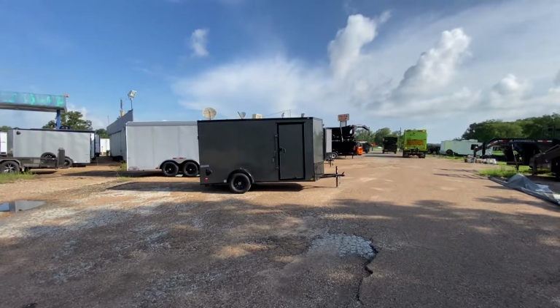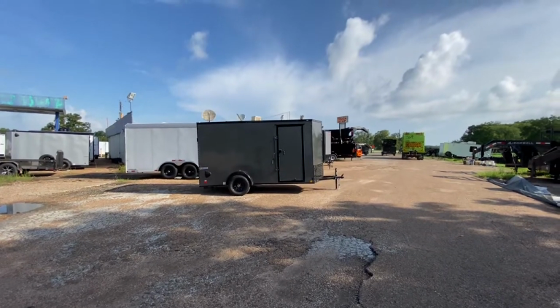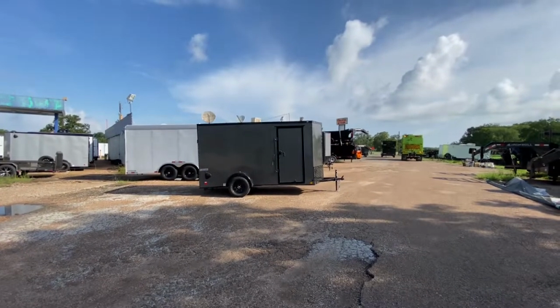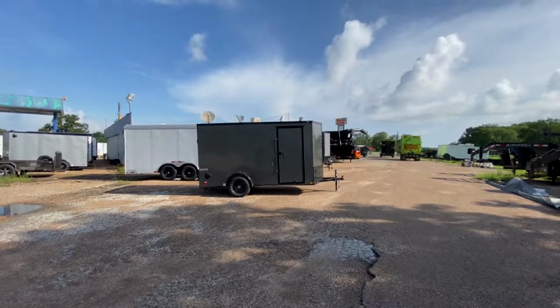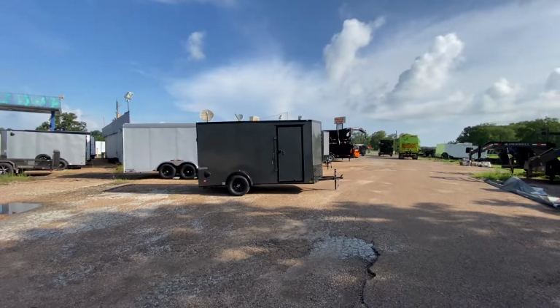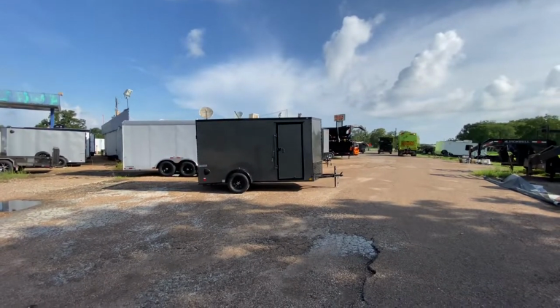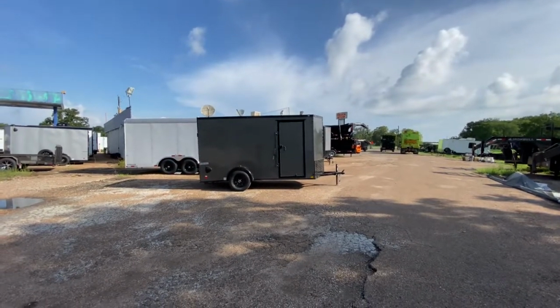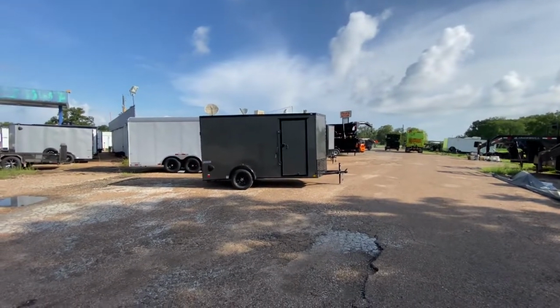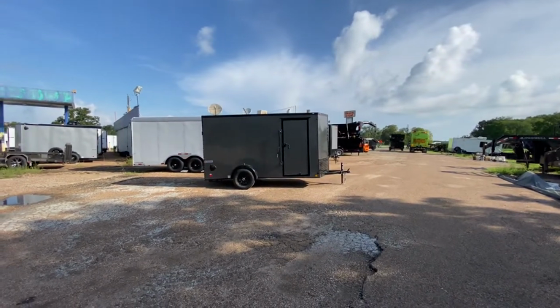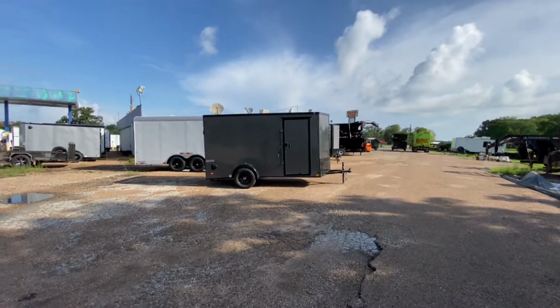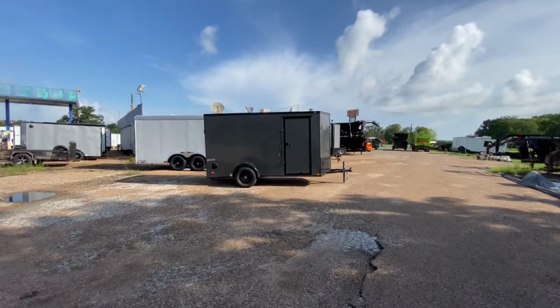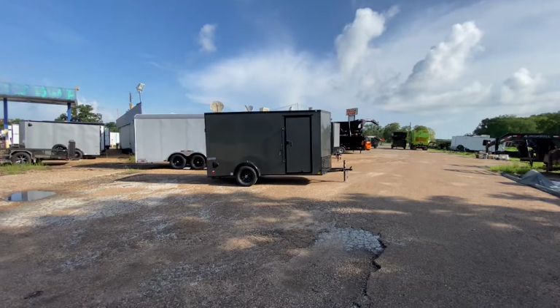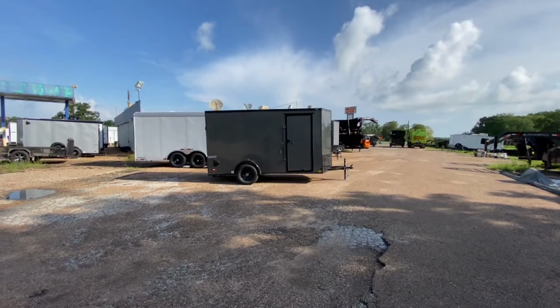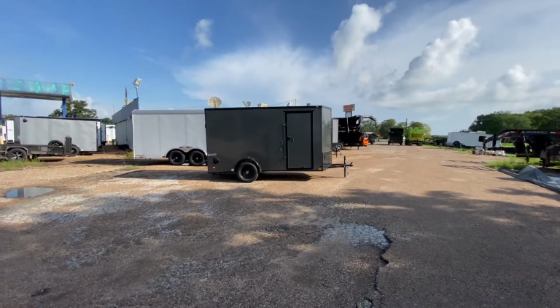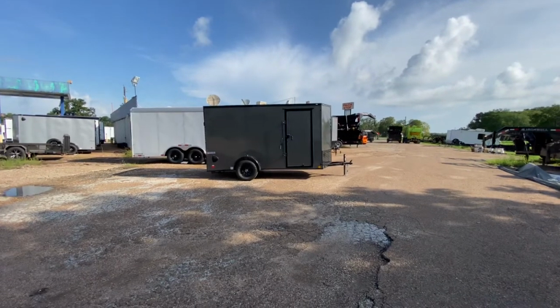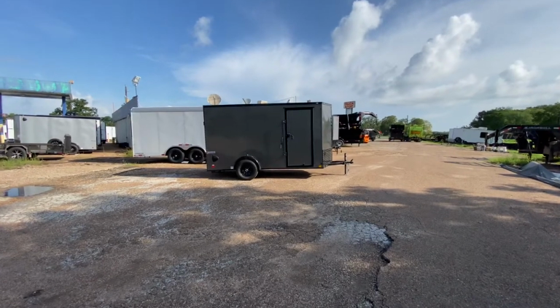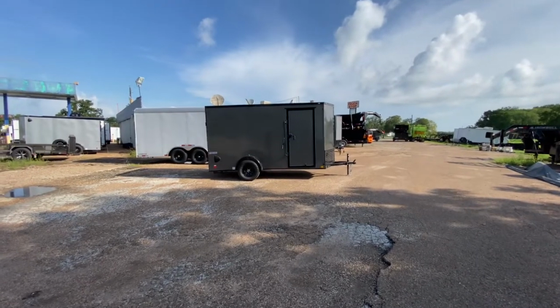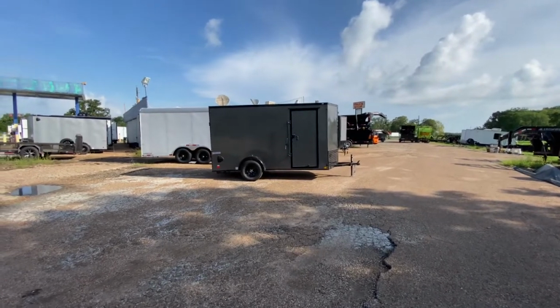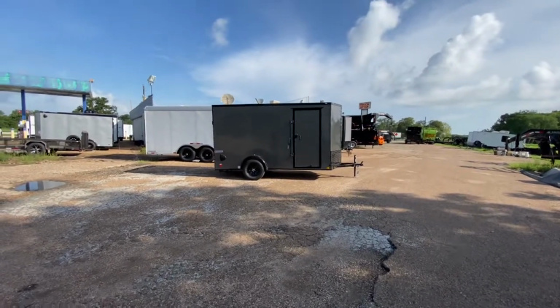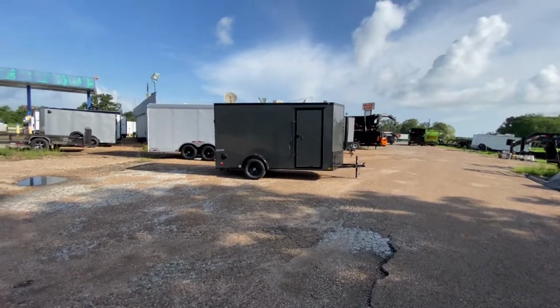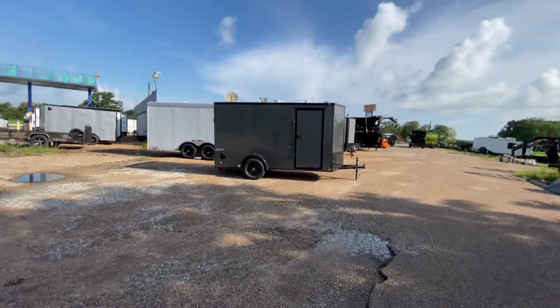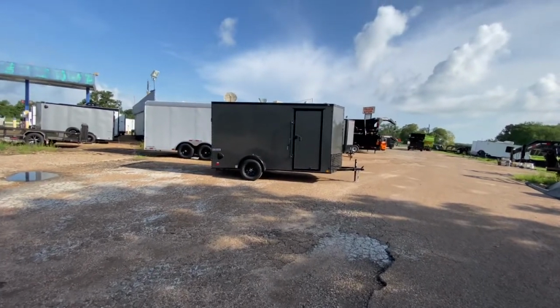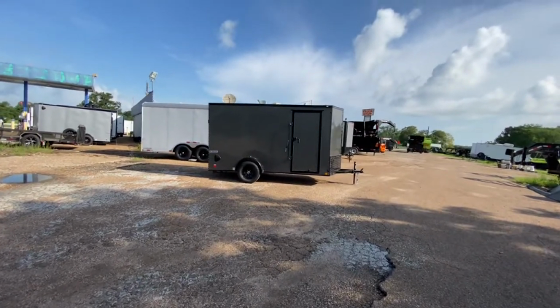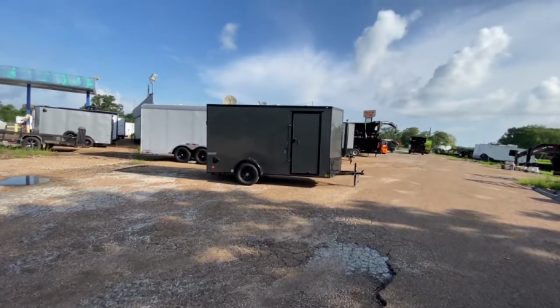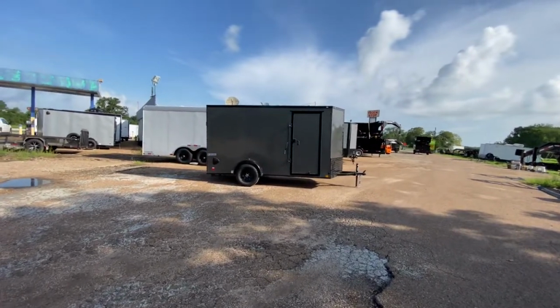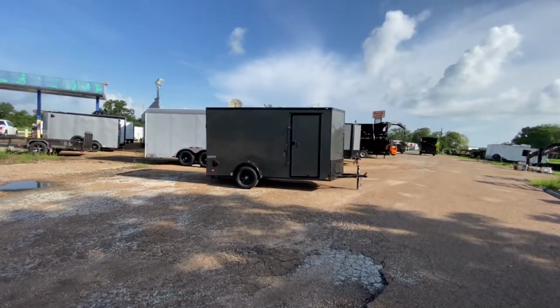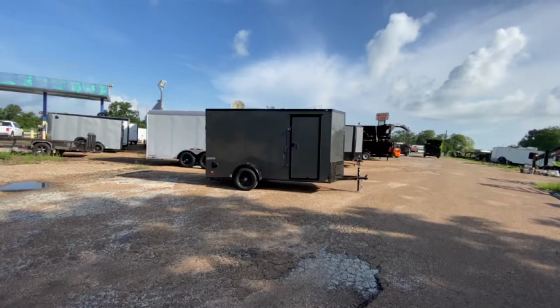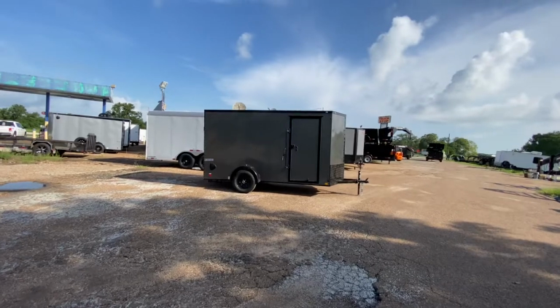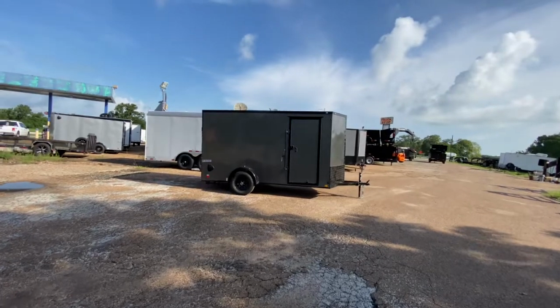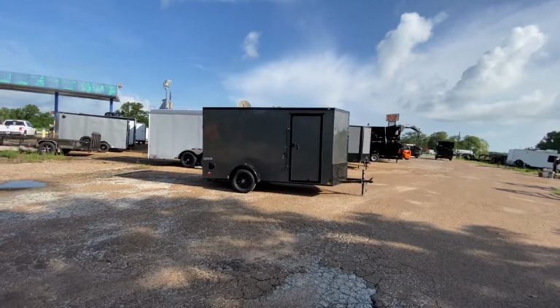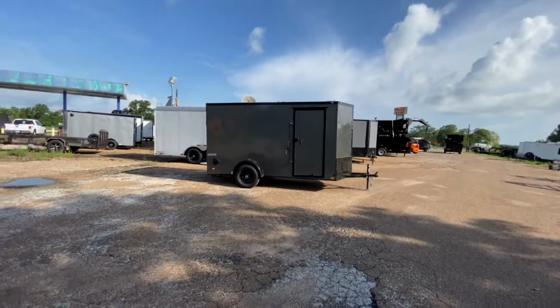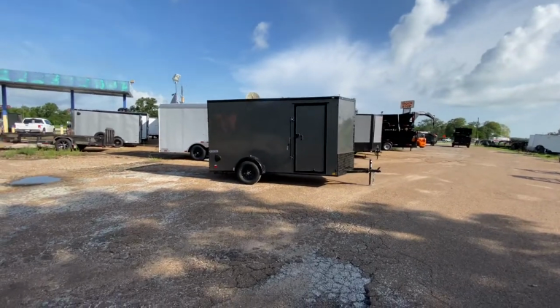Hello everybody, welcome to Trailer Place. I'm going to take a look at some new inventory that we received on the lot for you guys today. What we're going to be taking a look at here first is a 6x12 single axle Continental cargo trailer.